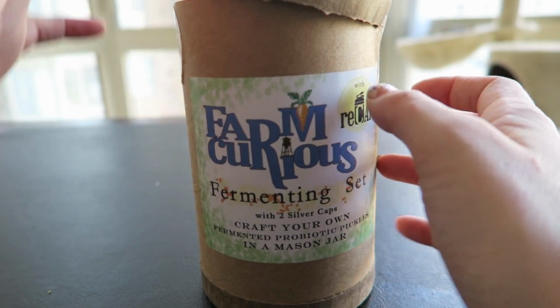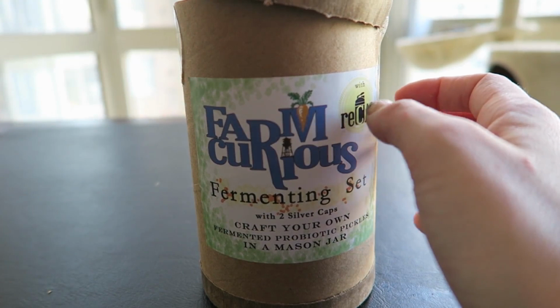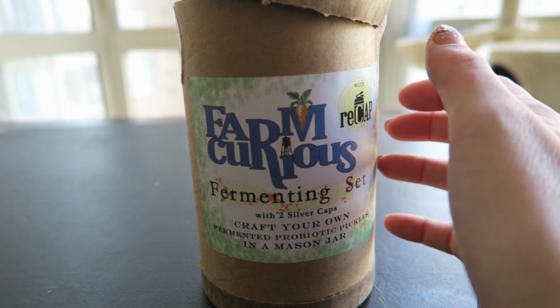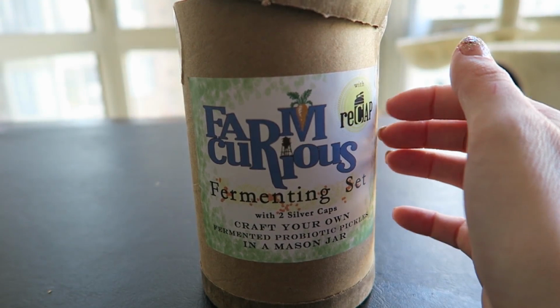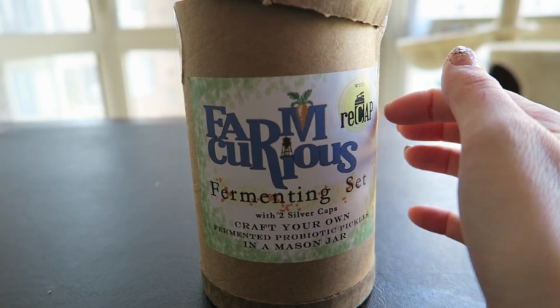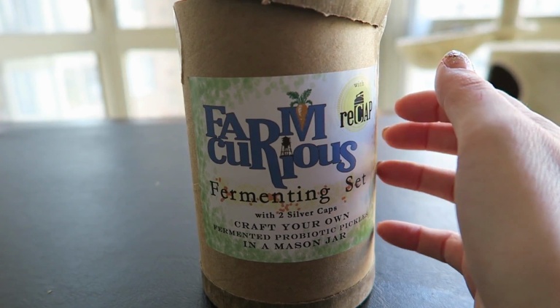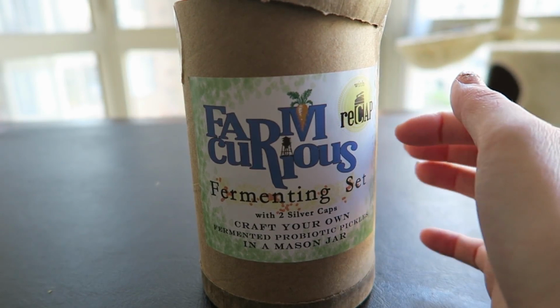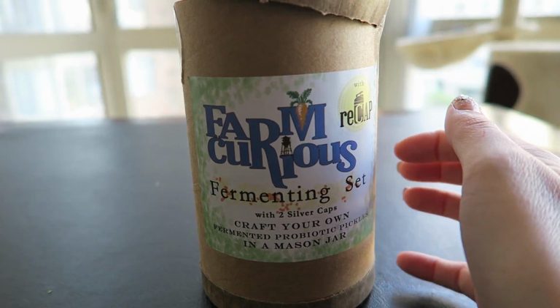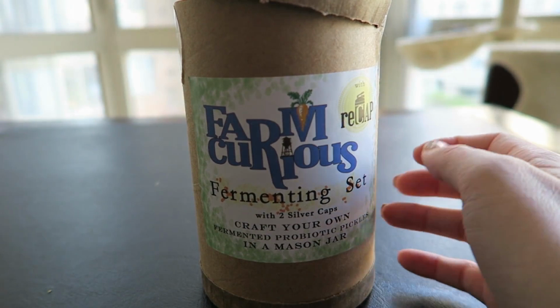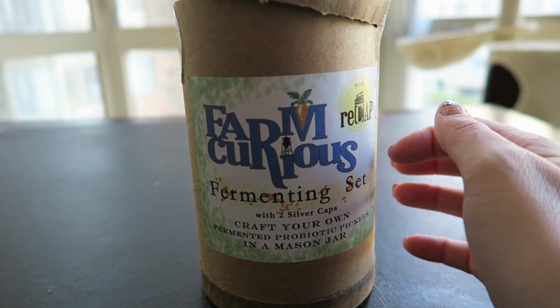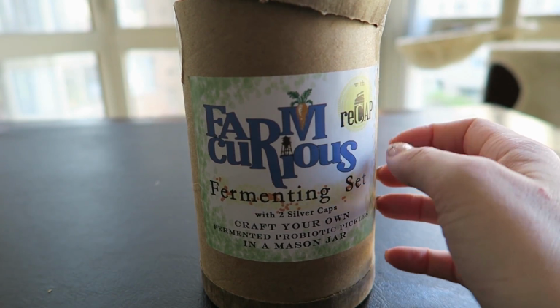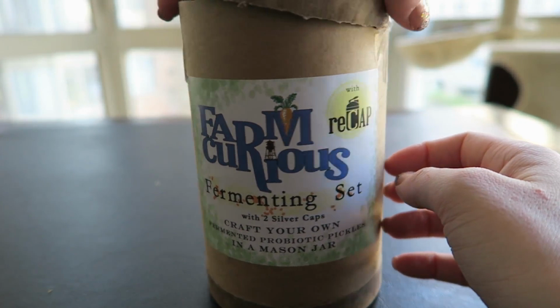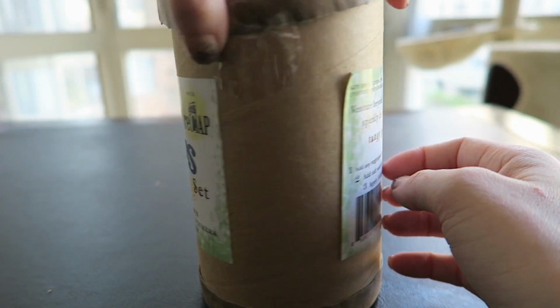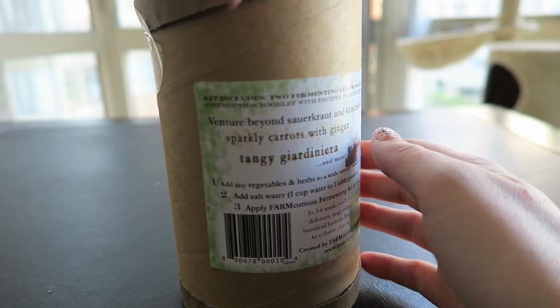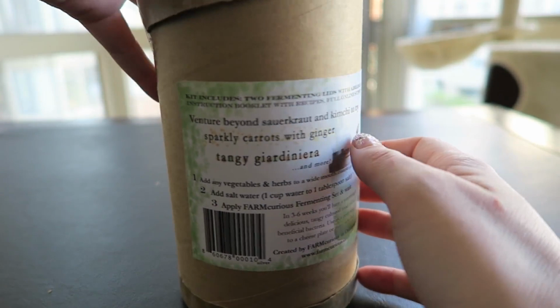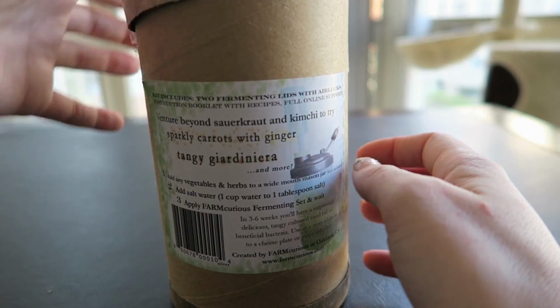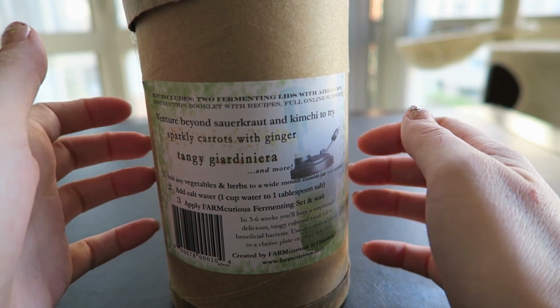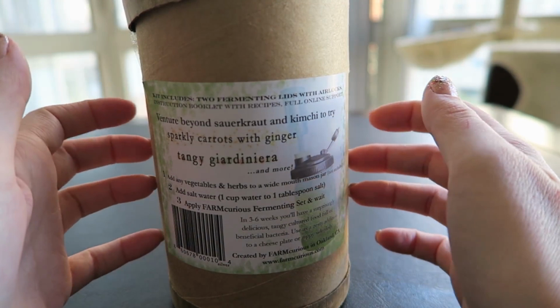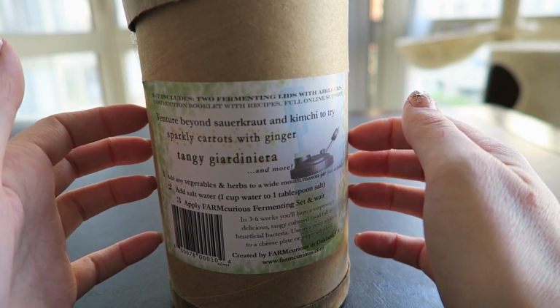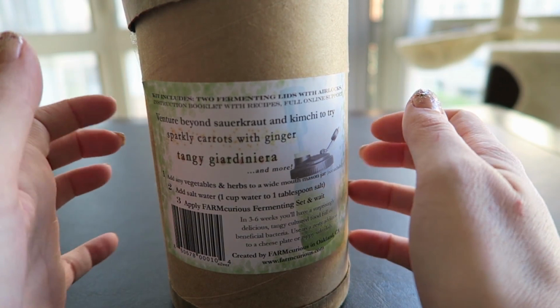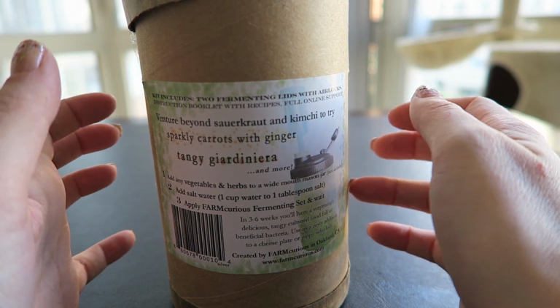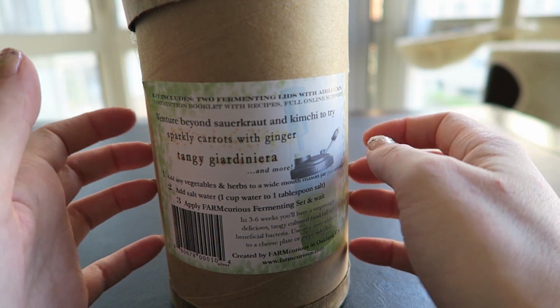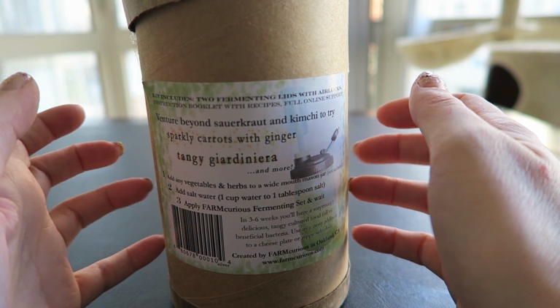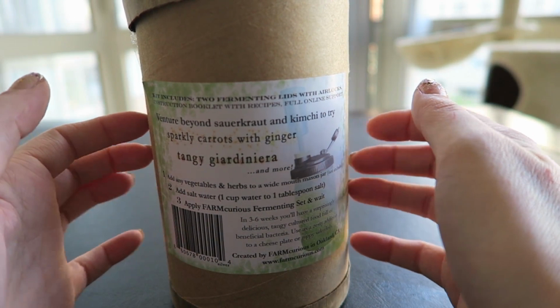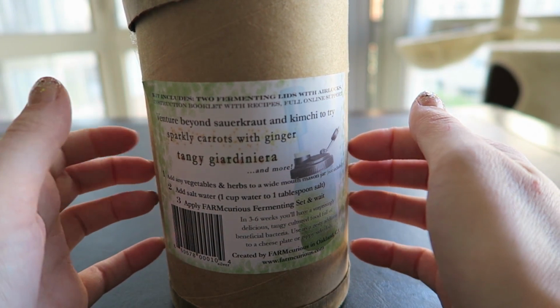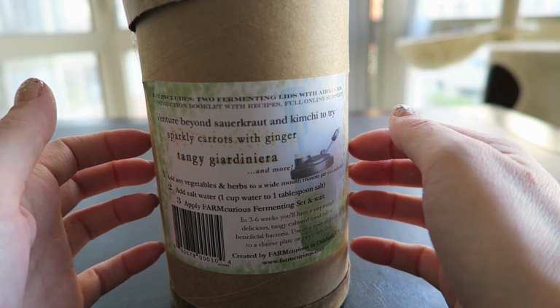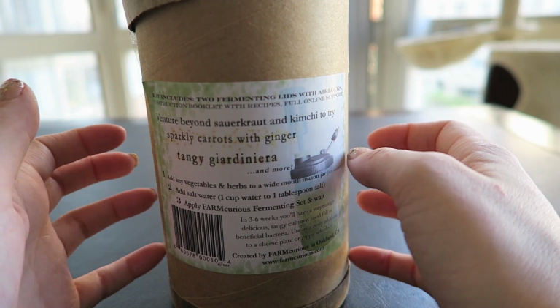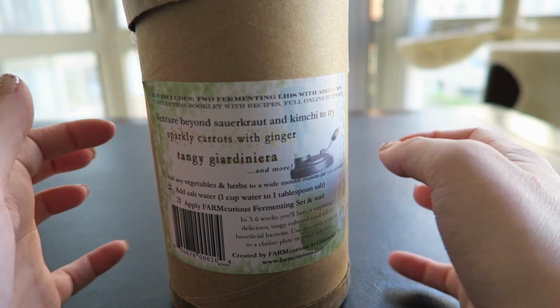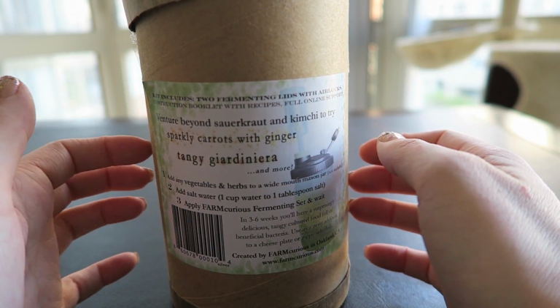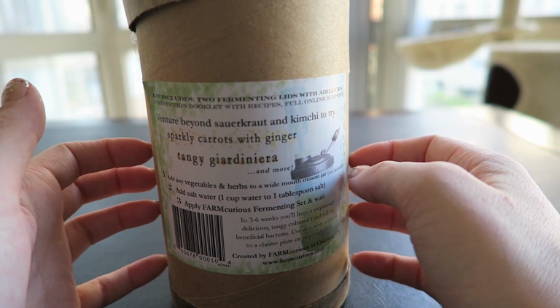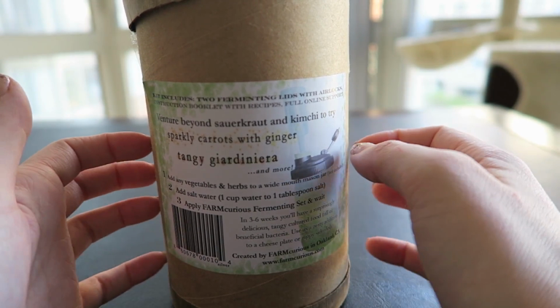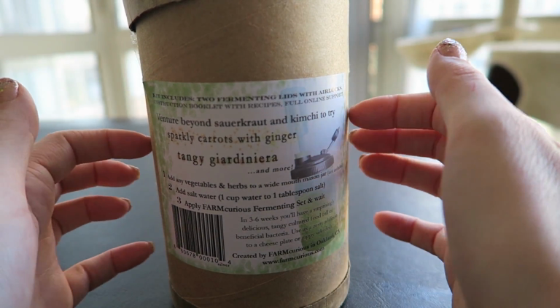So, this is the Farm Curious fermenting set, which includes two silver lids and airlocks, so you can make your own fermented probiotic pickles, which is really cool.